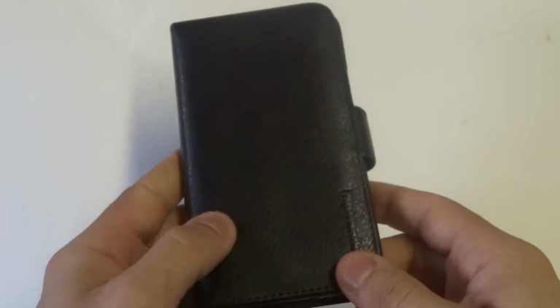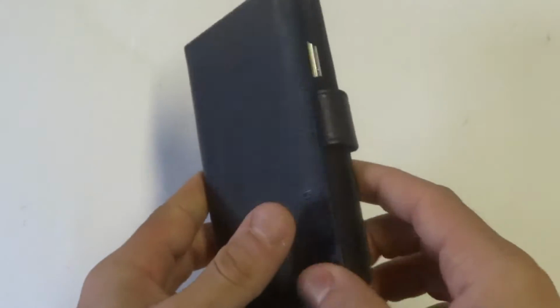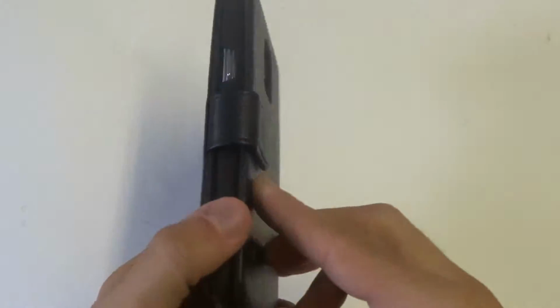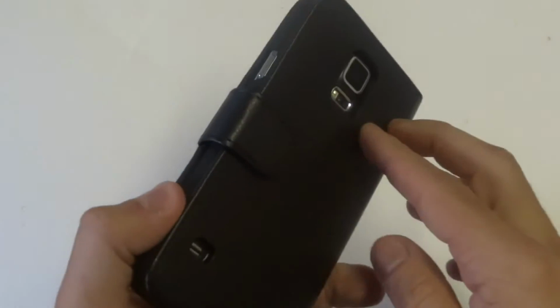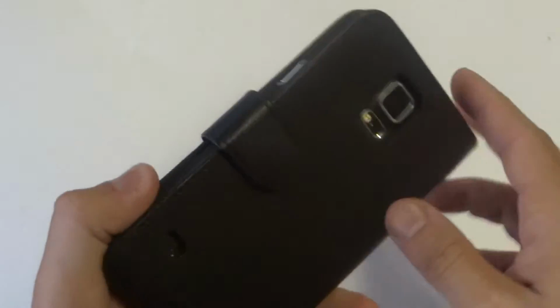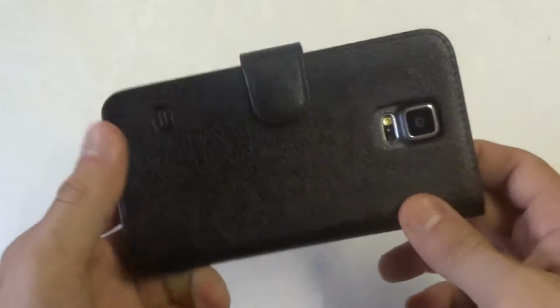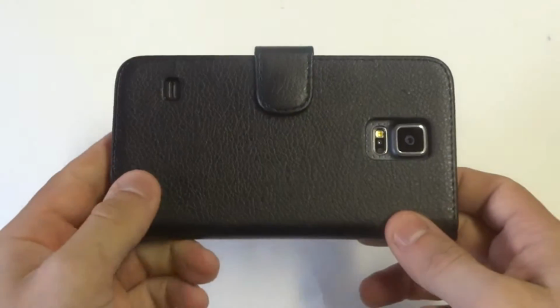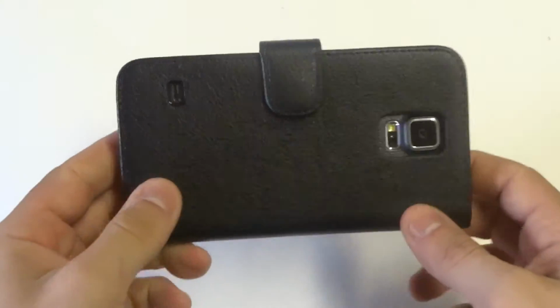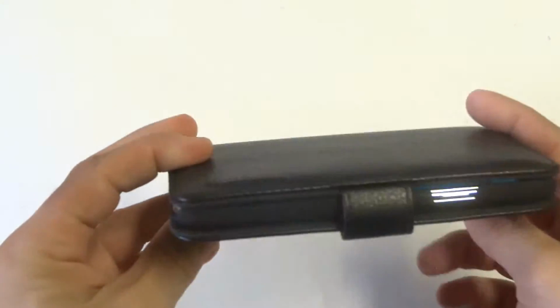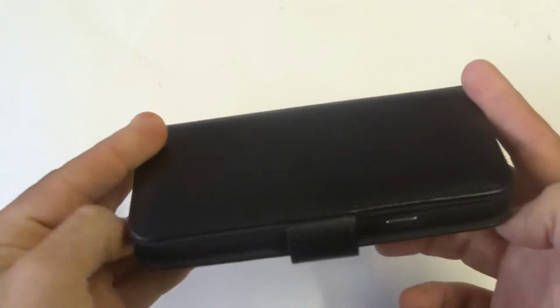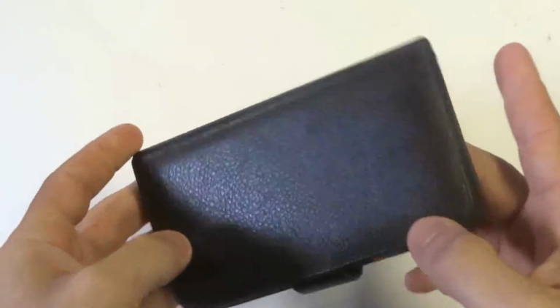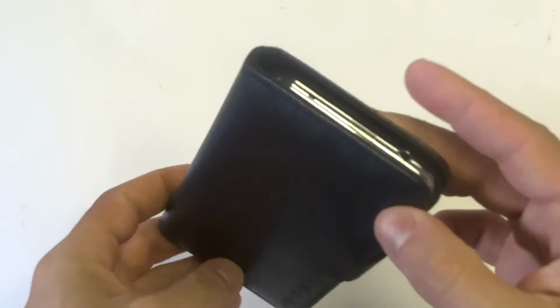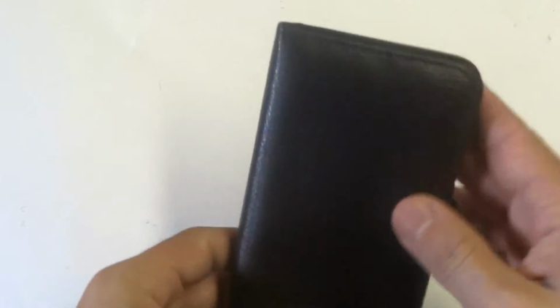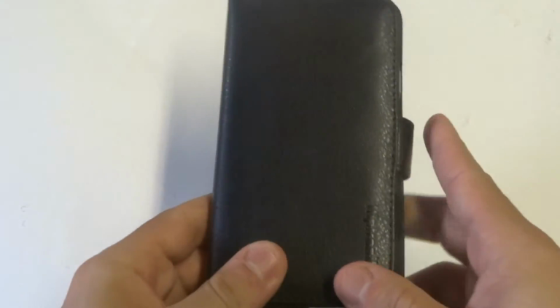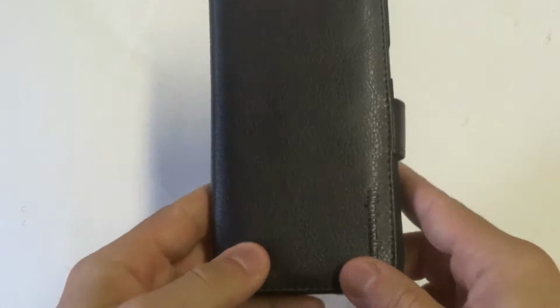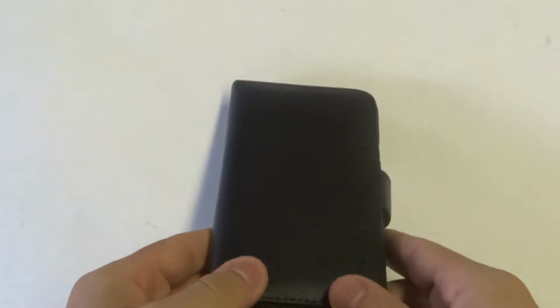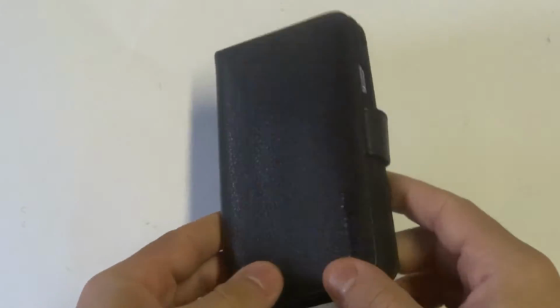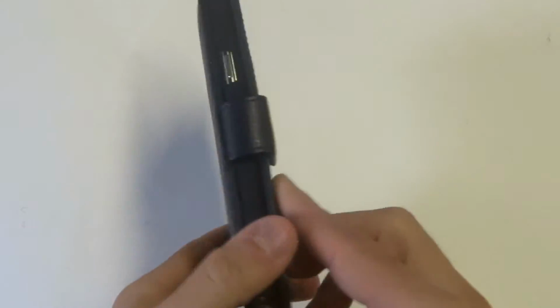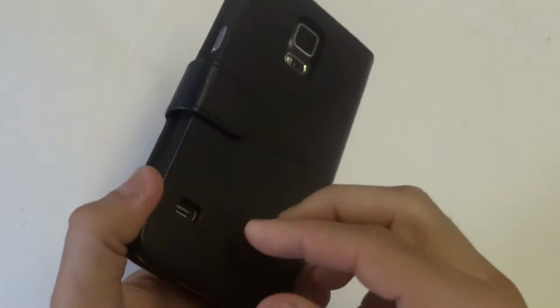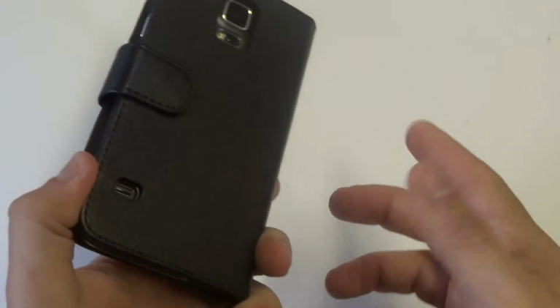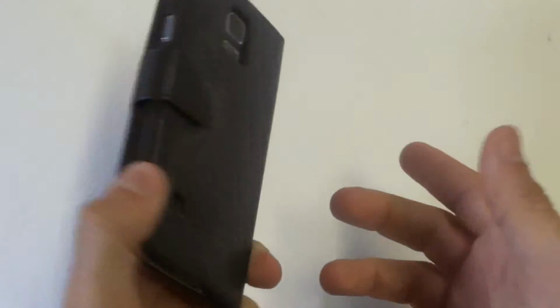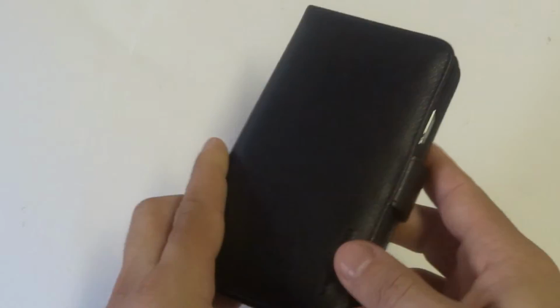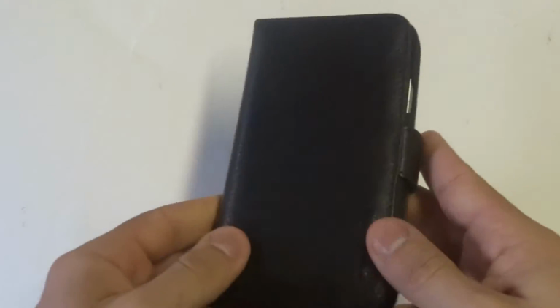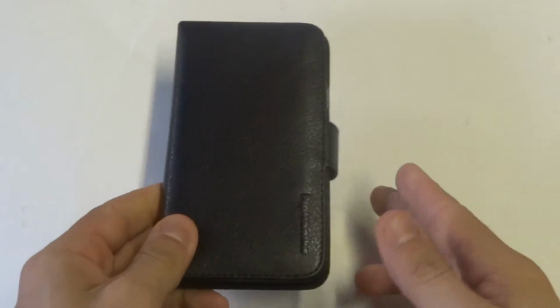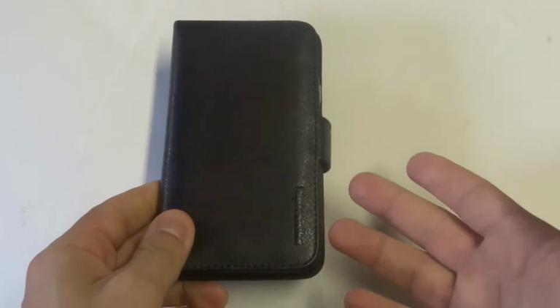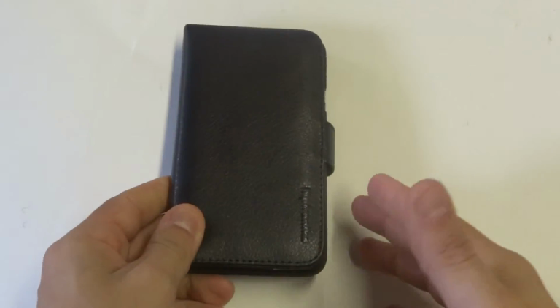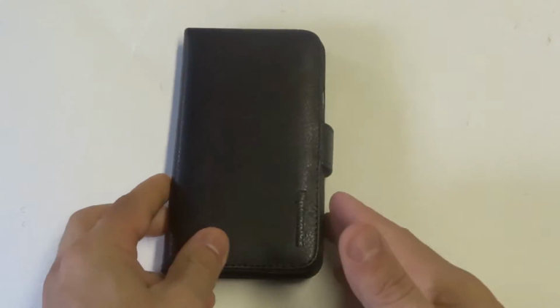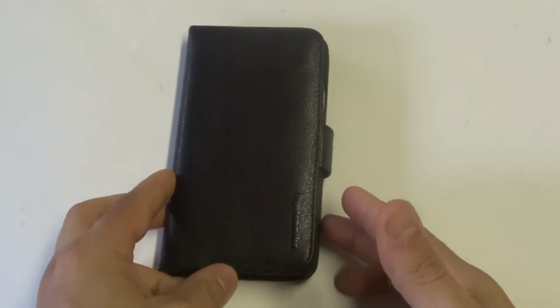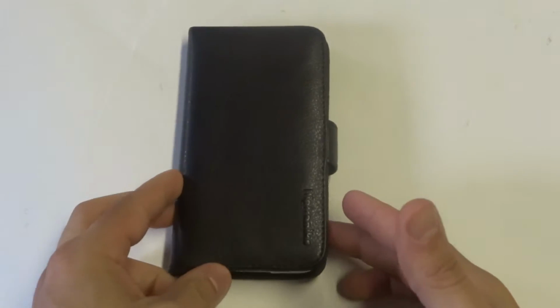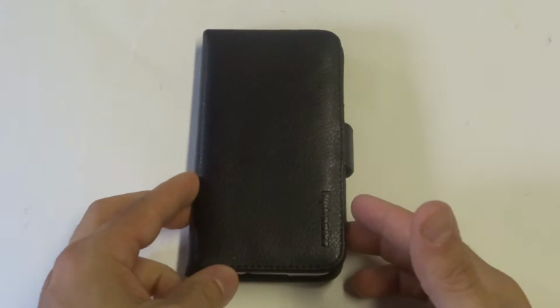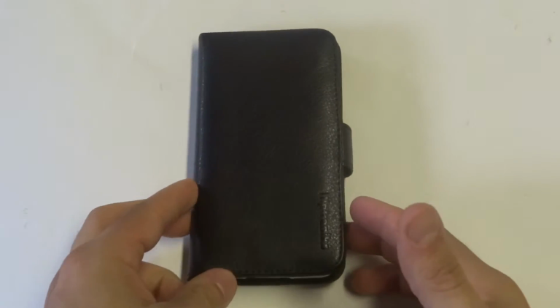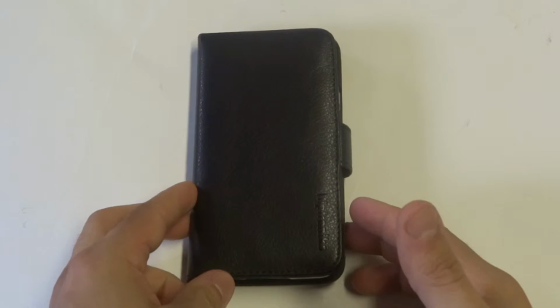It's got all the proper cutouts for the volume, power keys, and headphone jack, and it's going to give some really good protection because it's going to be covering the entire phone.